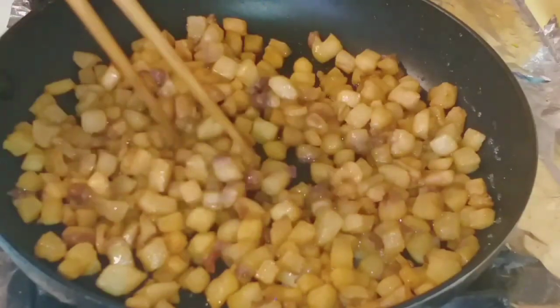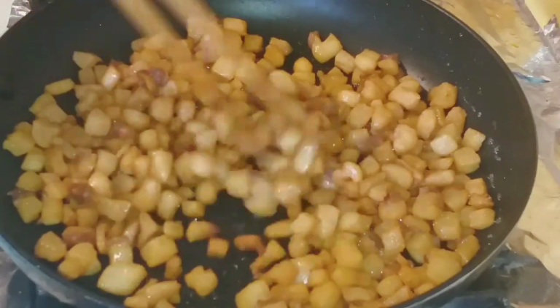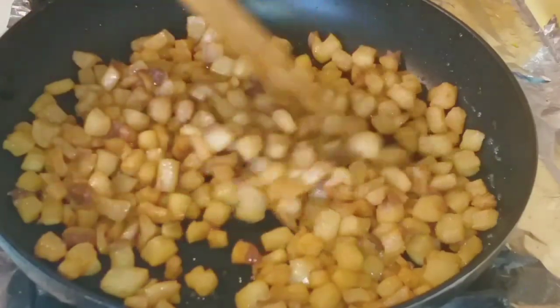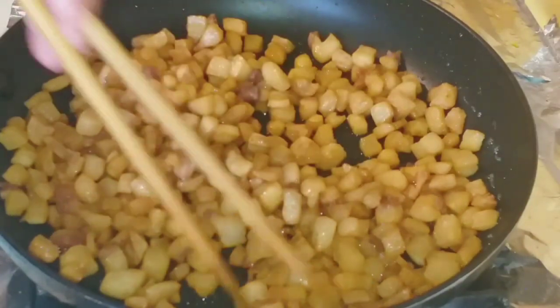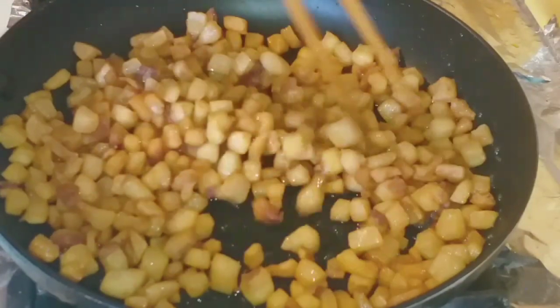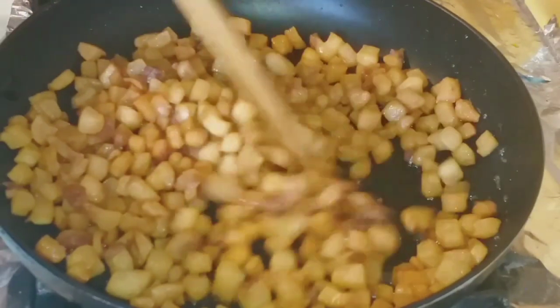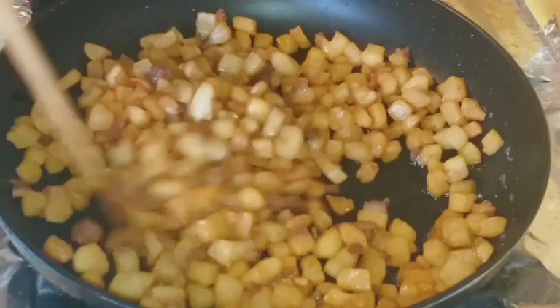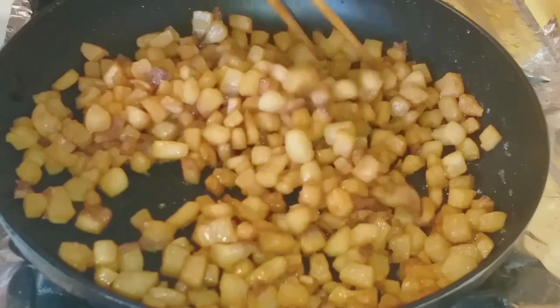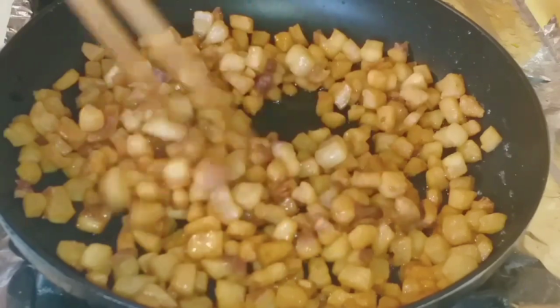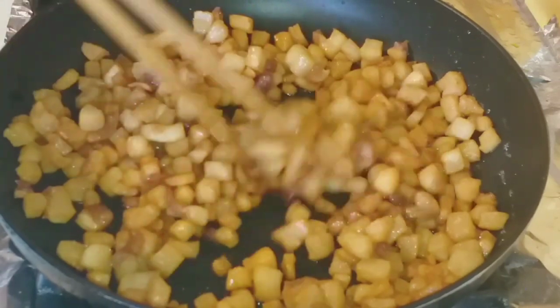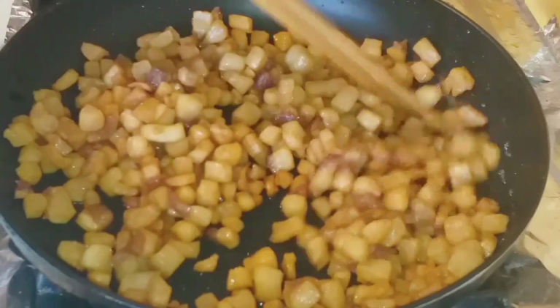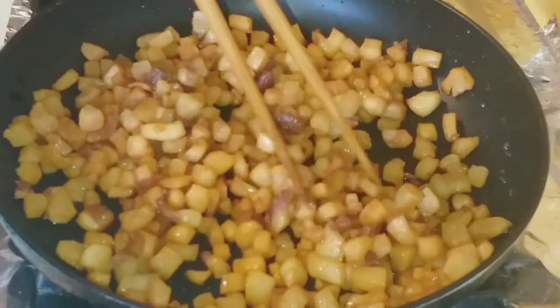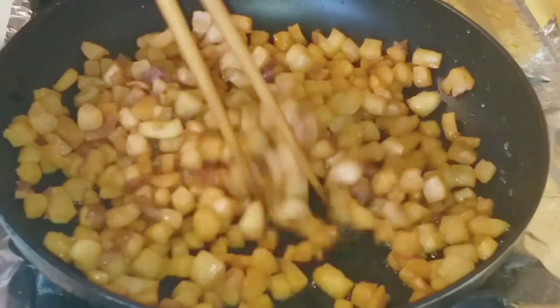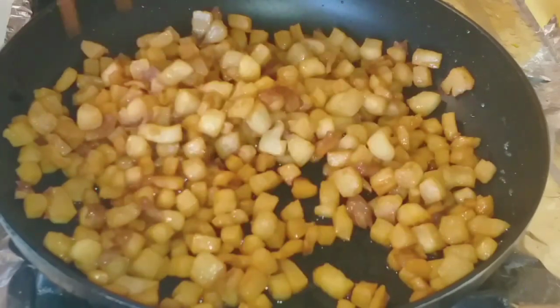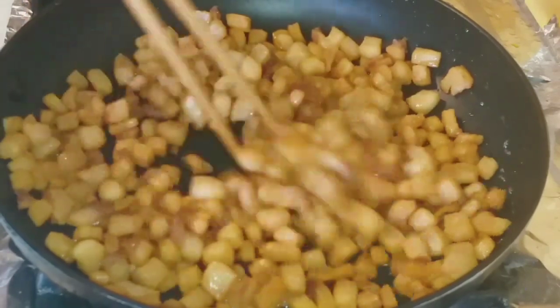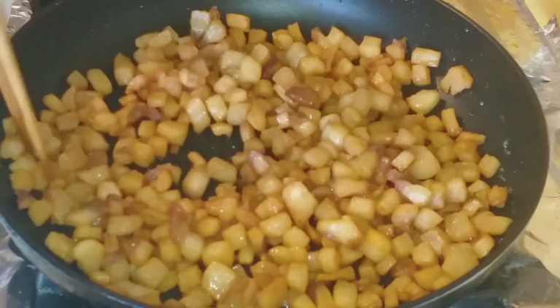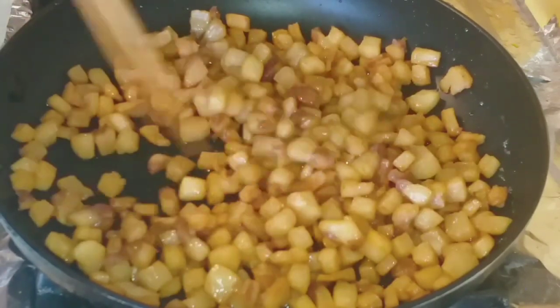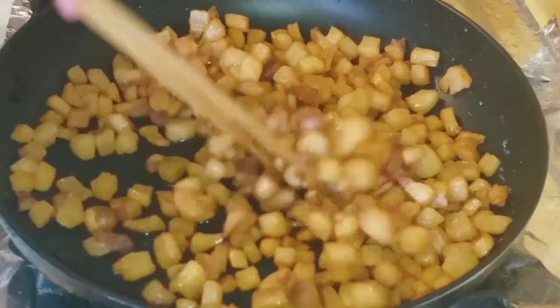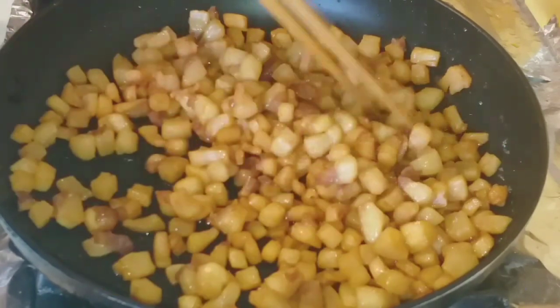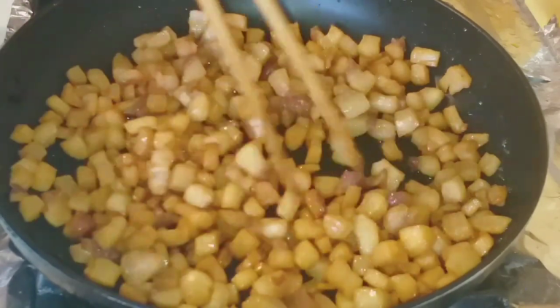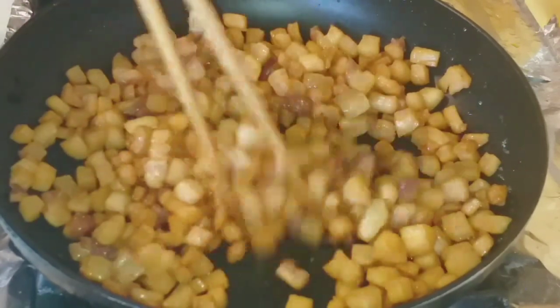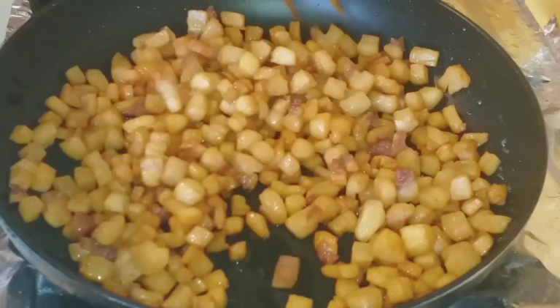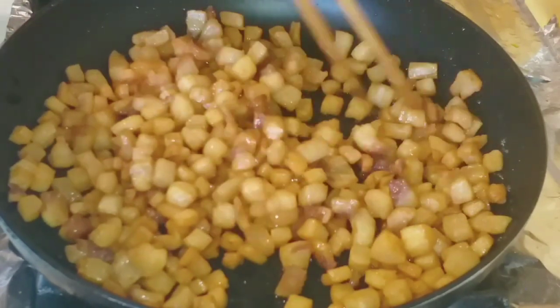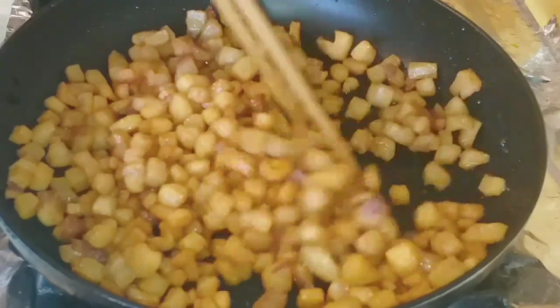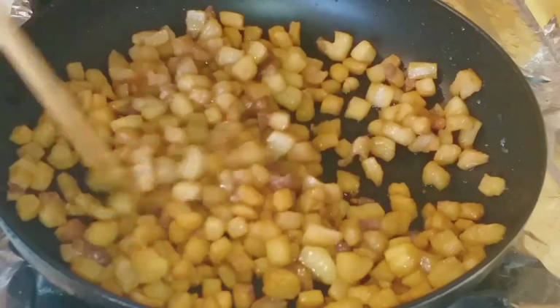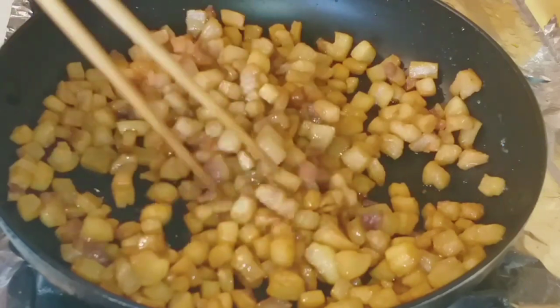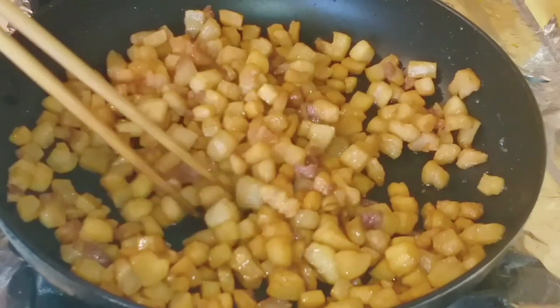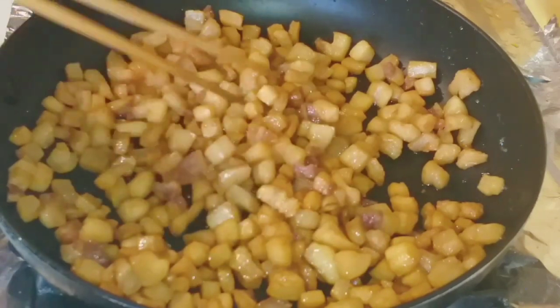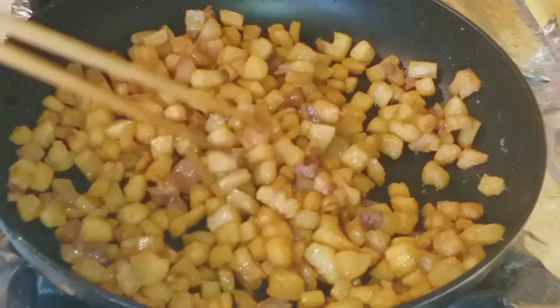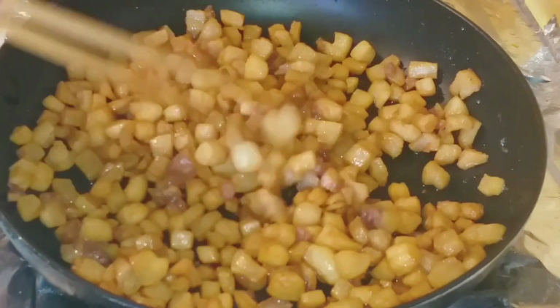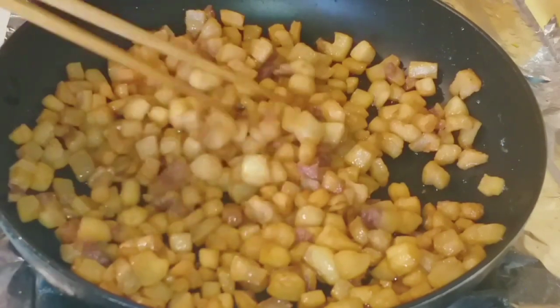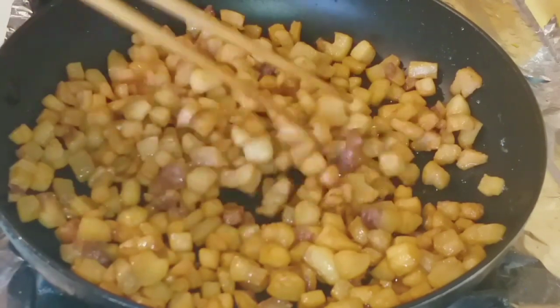Now turn off the heat and carefully pour out the rendered fat liquid into a separate bowl, keeping only the golden cracklings in the pan. Then turn the heat back on.